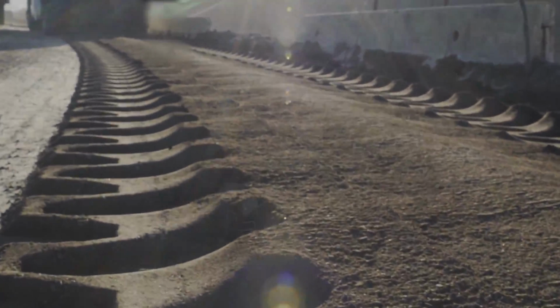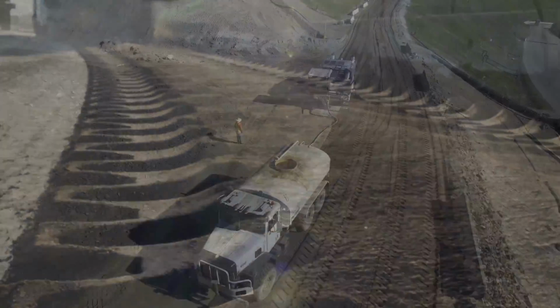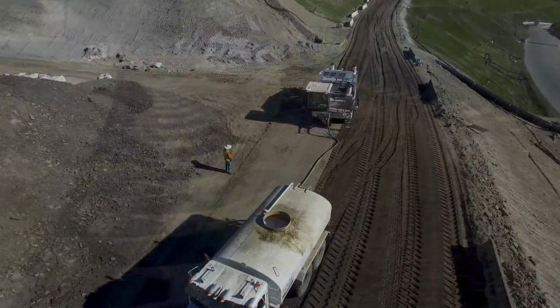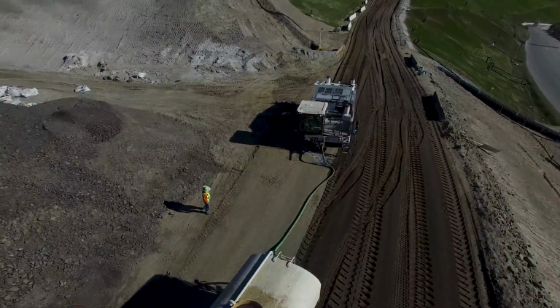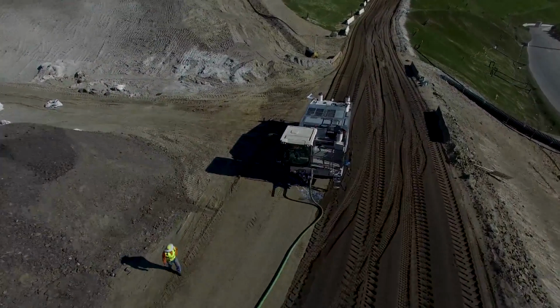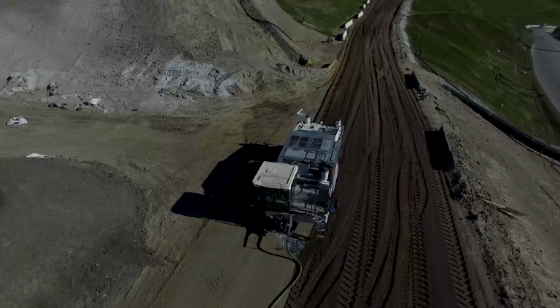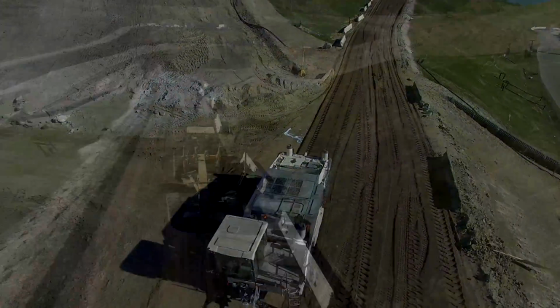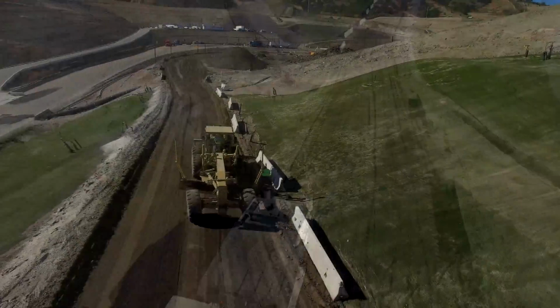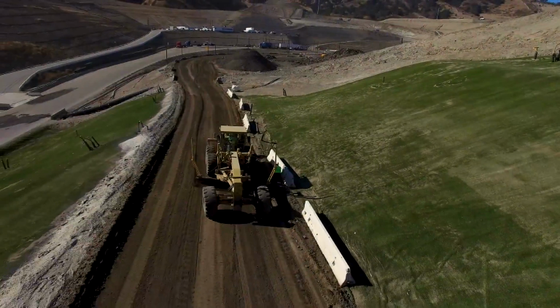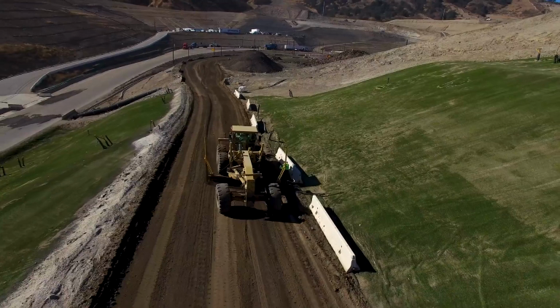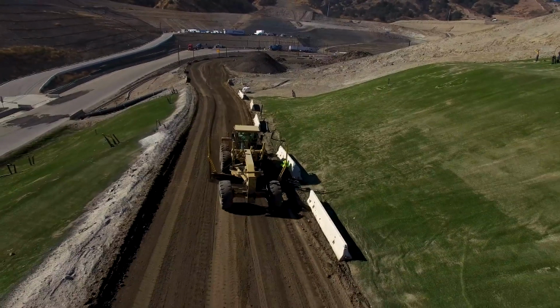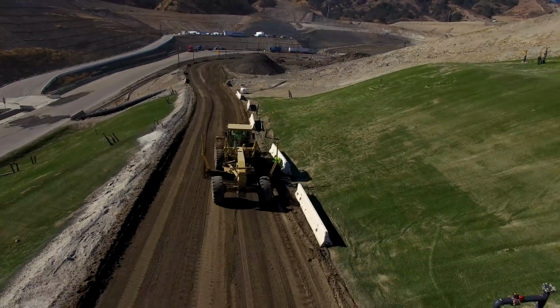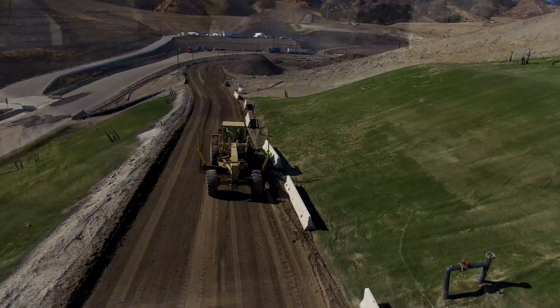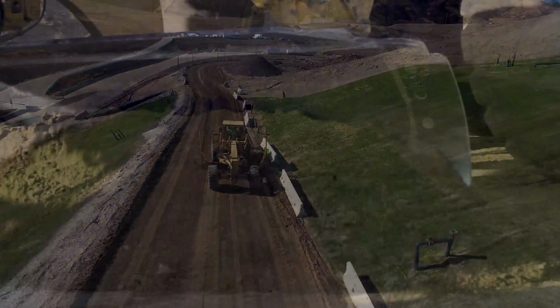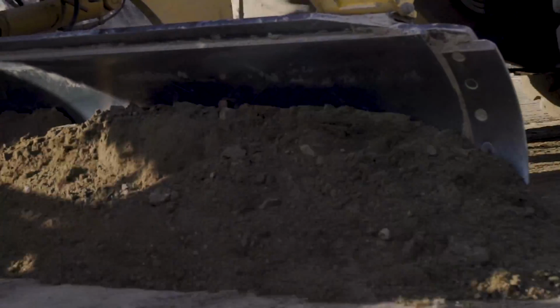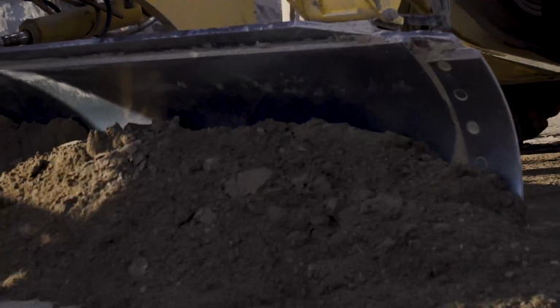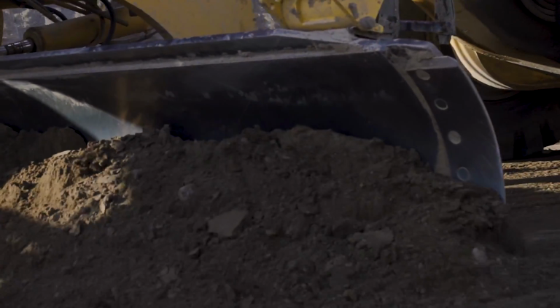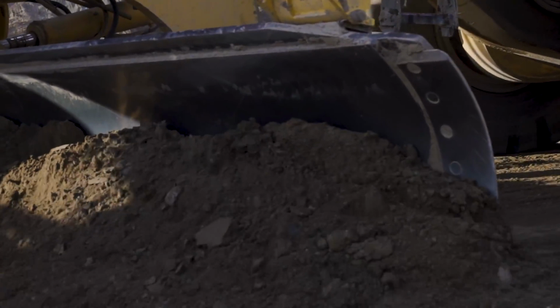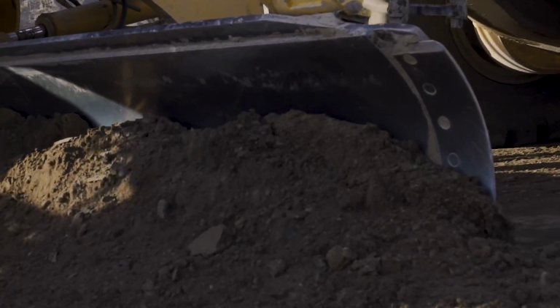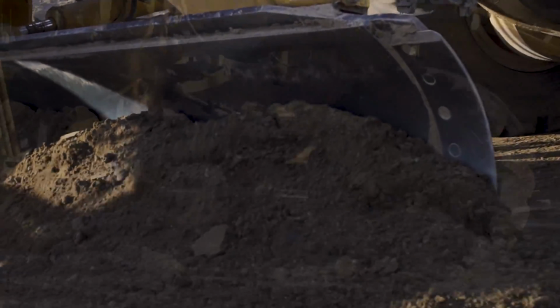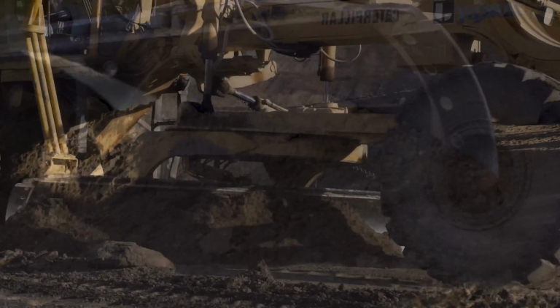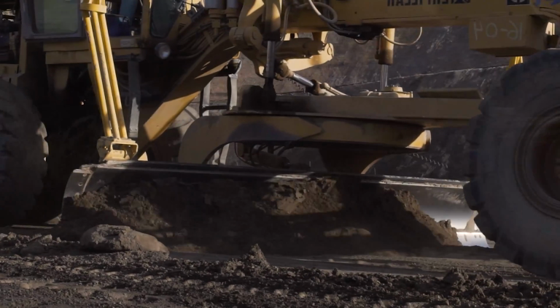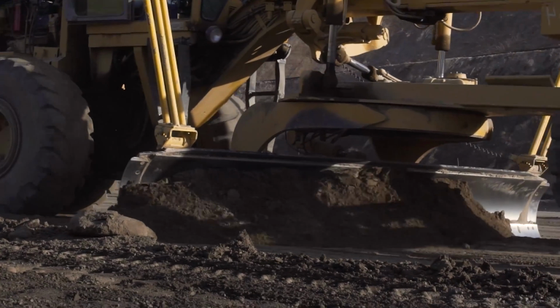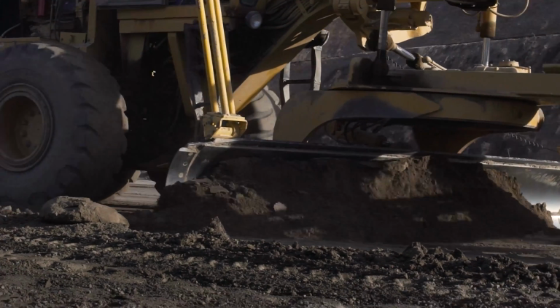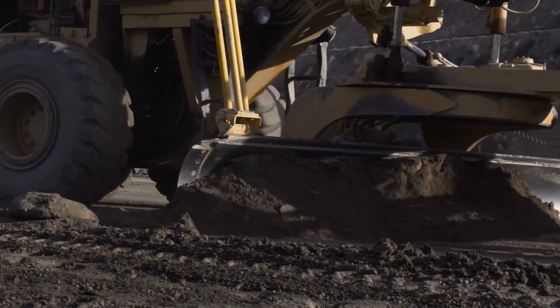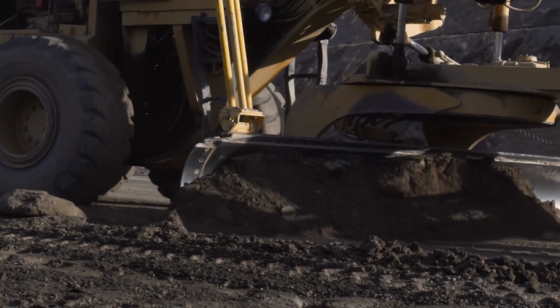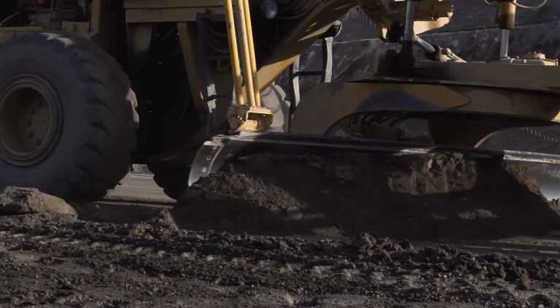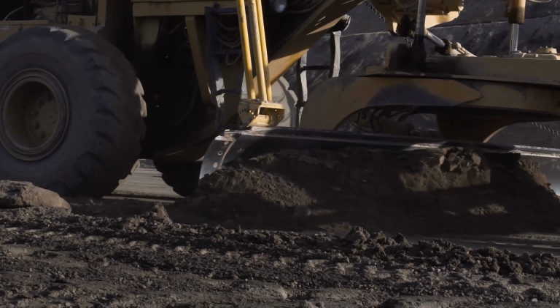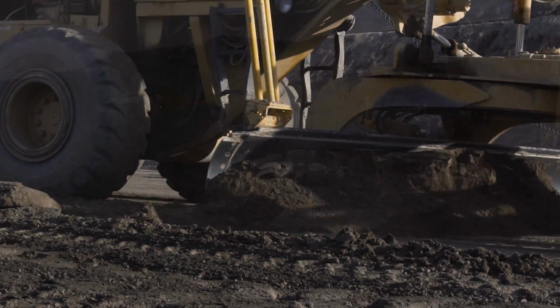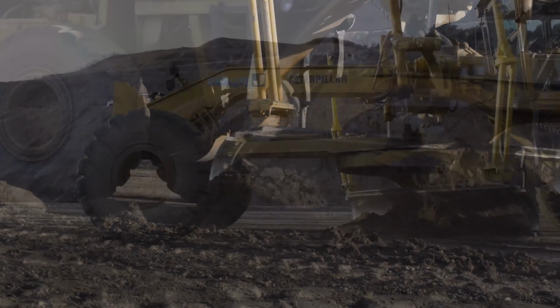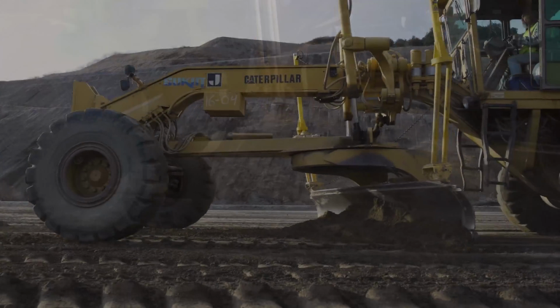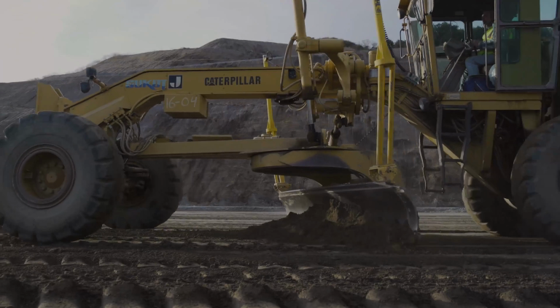Once Landlock's product has been fully integrated into the treatment area, a grader is then used to properly shape and pitch the surface for proper water runoff and drainage. A skilled operator is critical to a successful outcome.